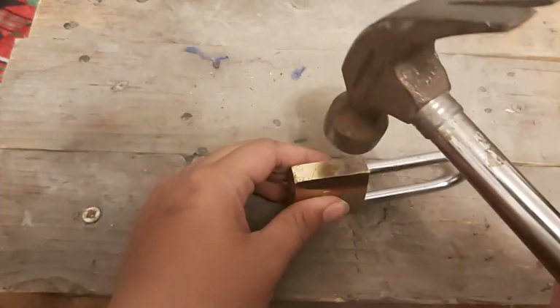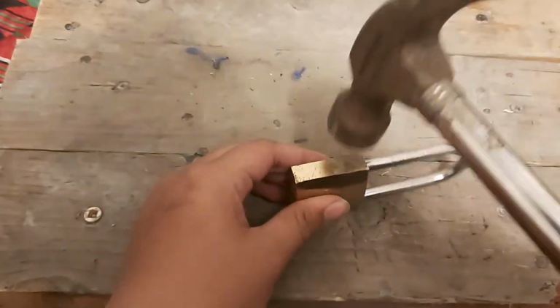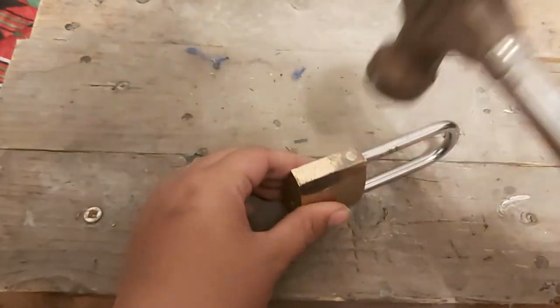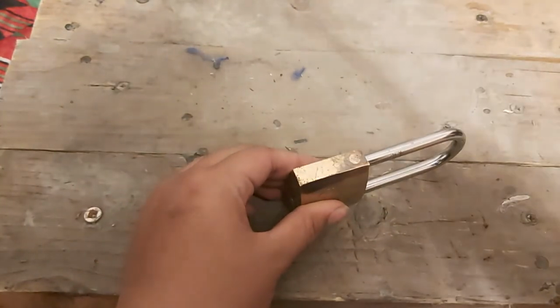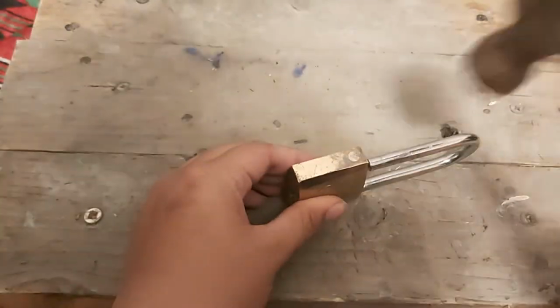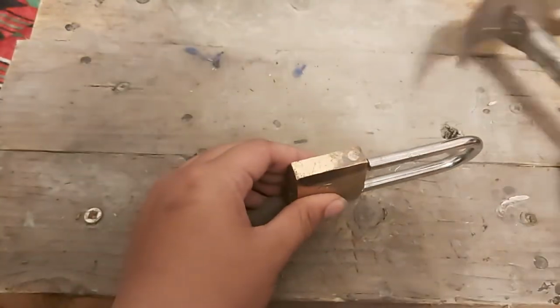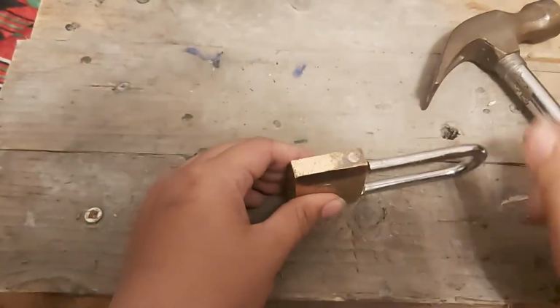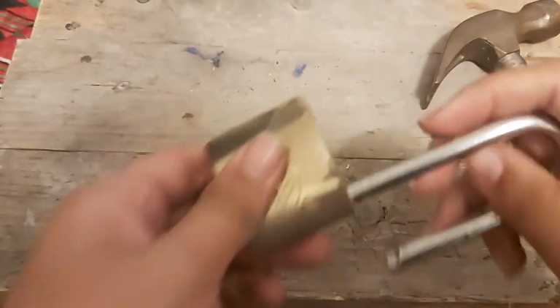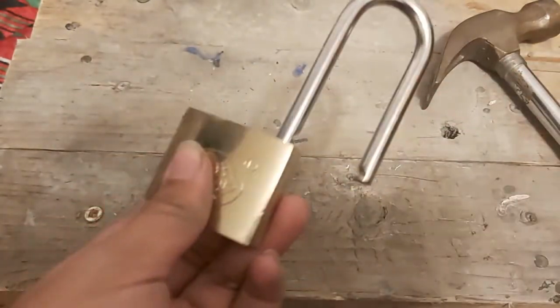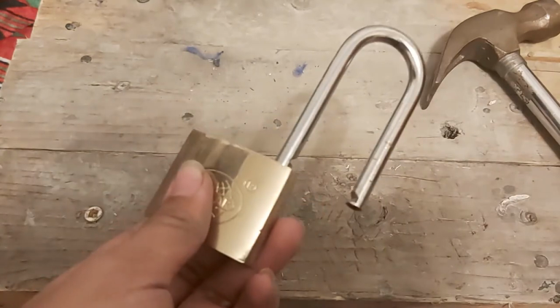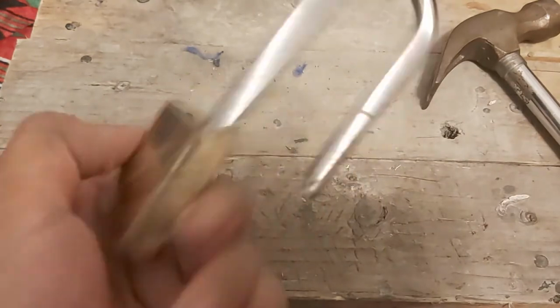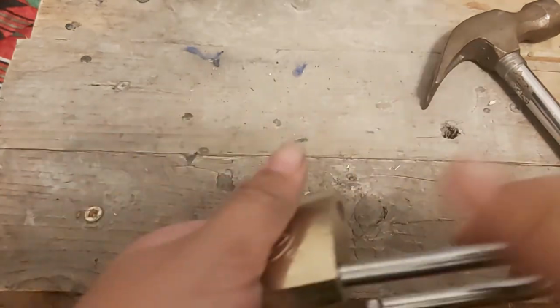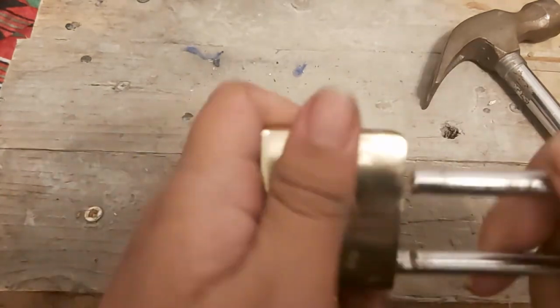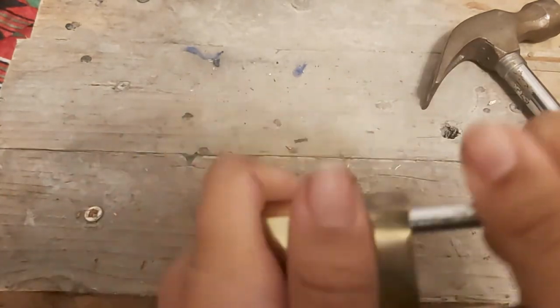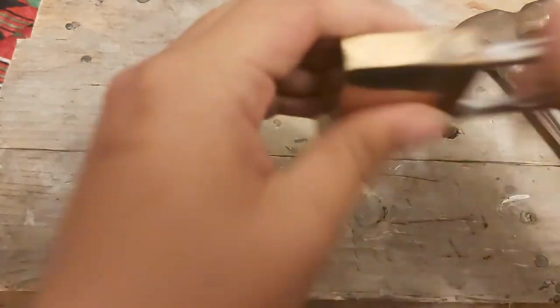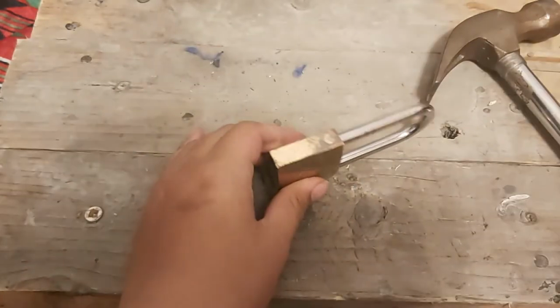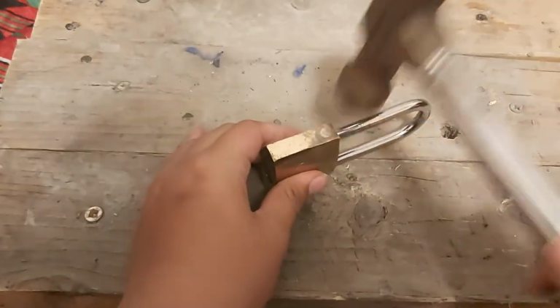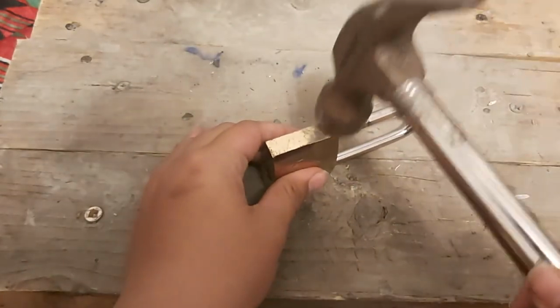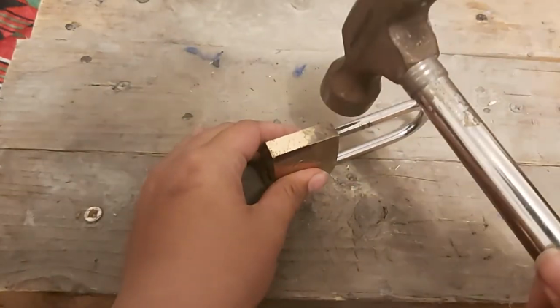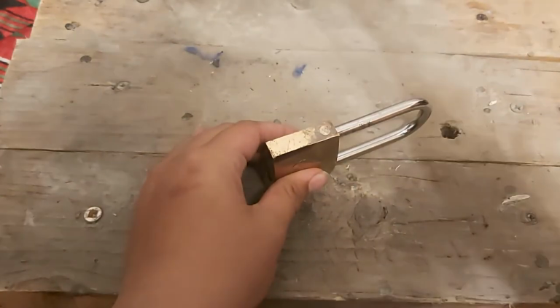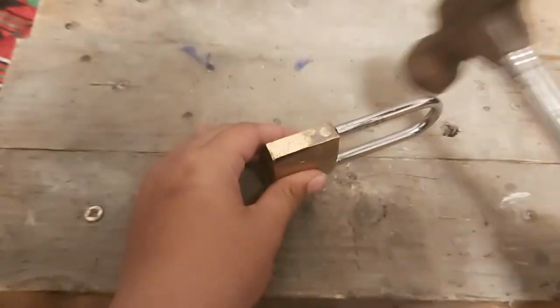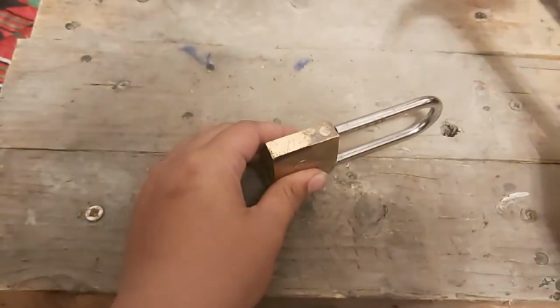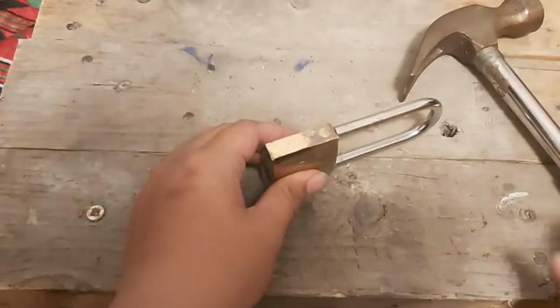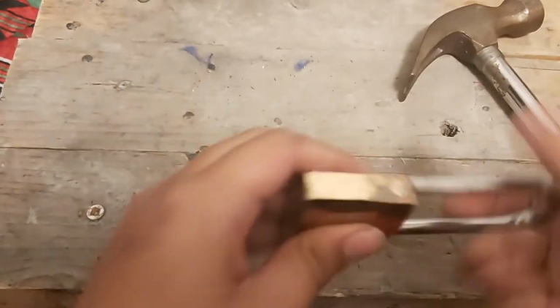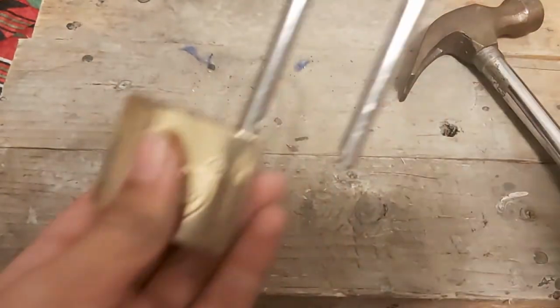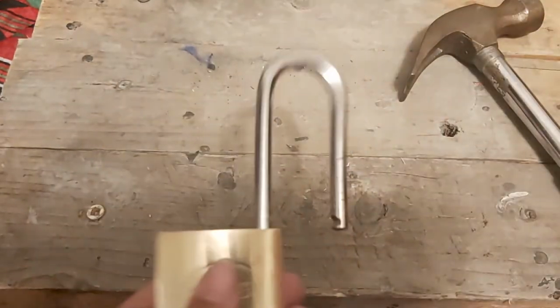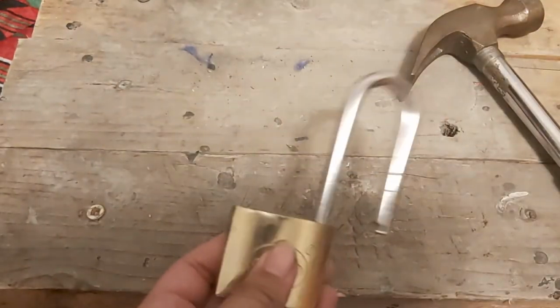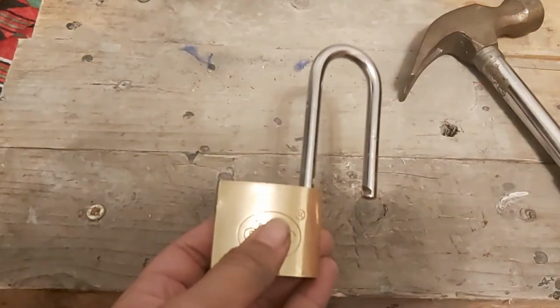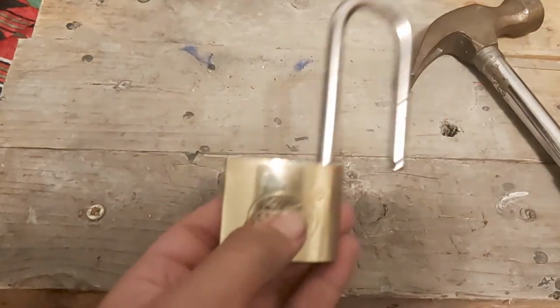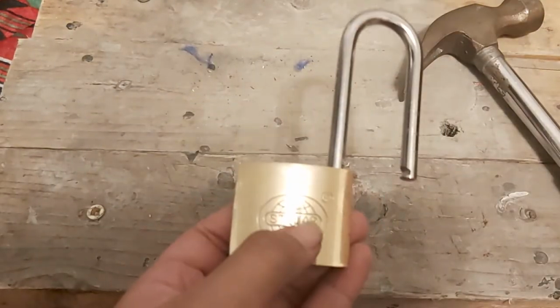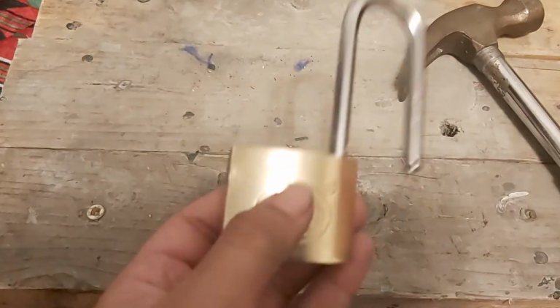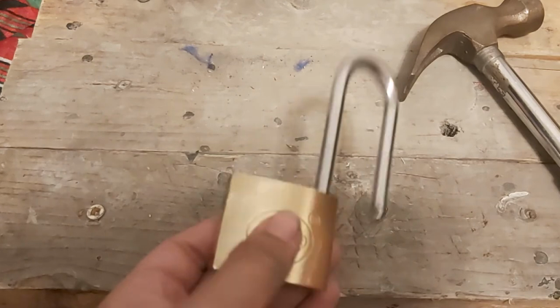Let's try. Just like that — it's open. Let's show you again so it's not a fluke. Just like that. That's how you open a lock using only a hammer.